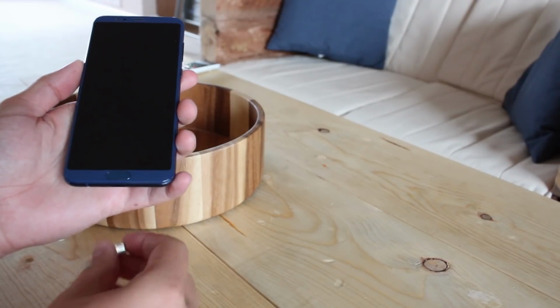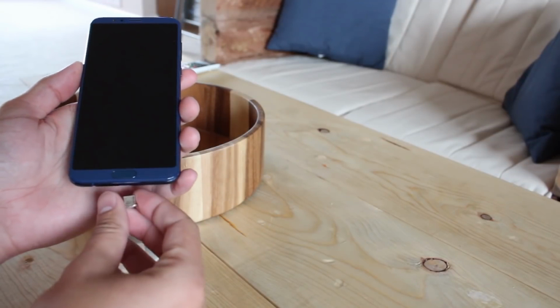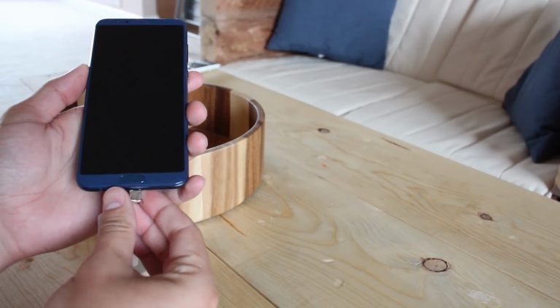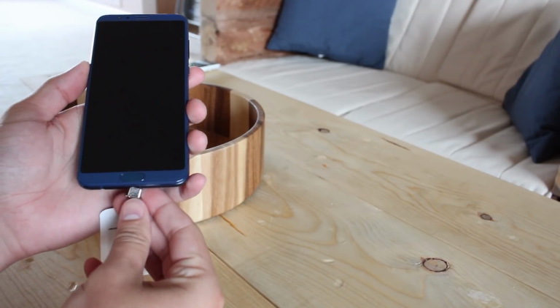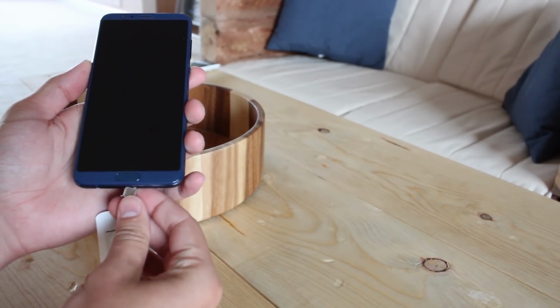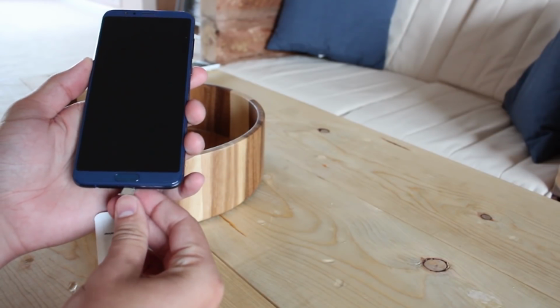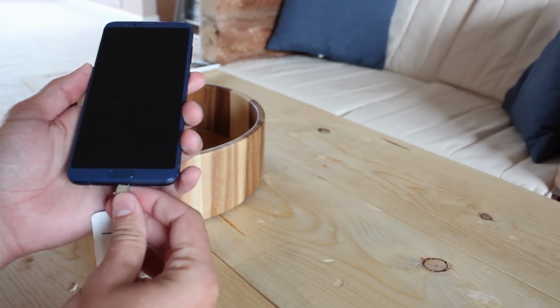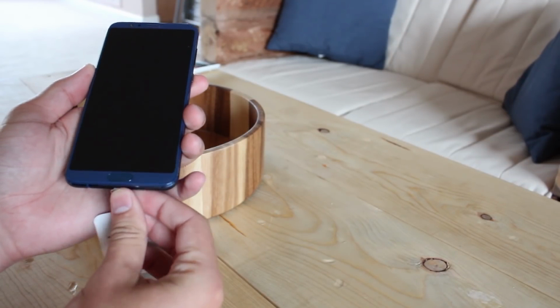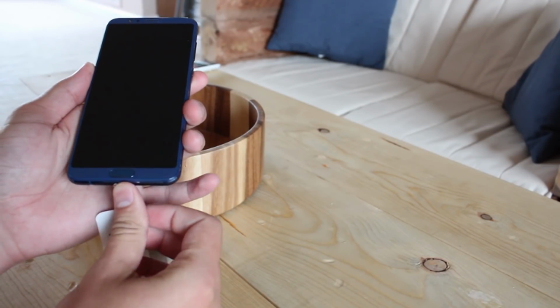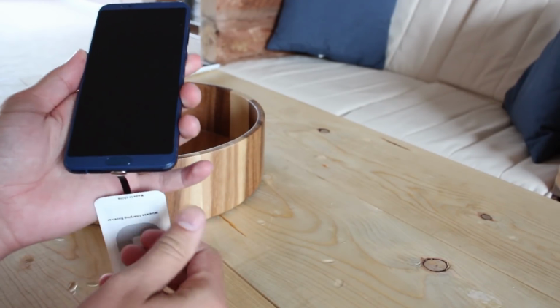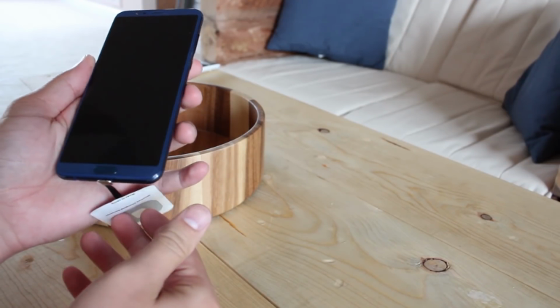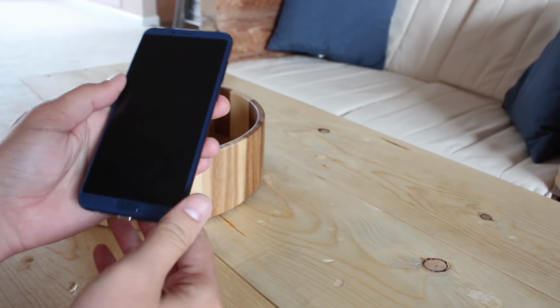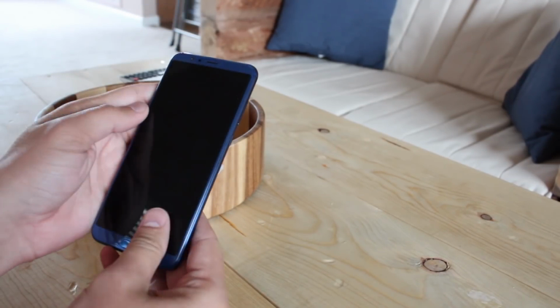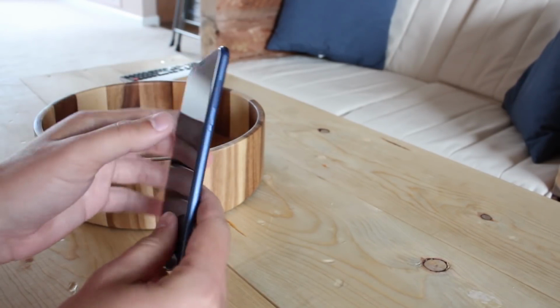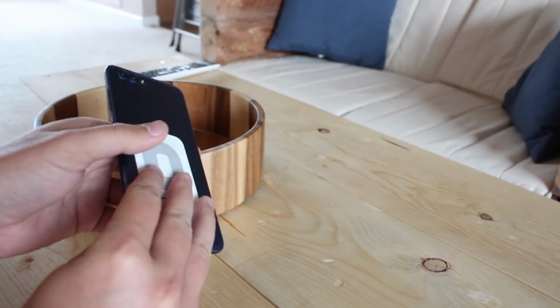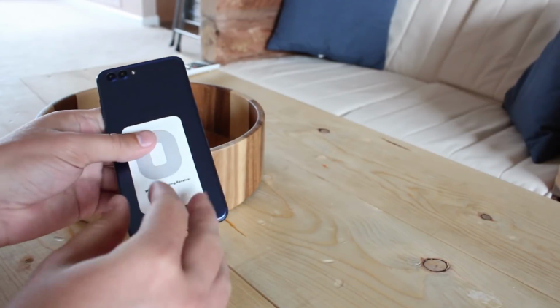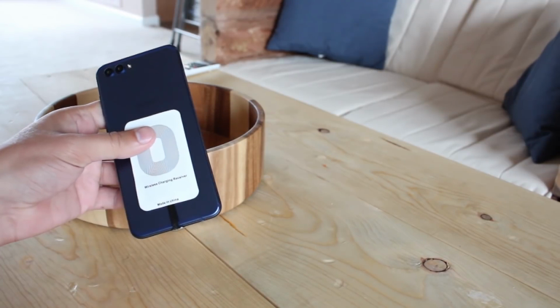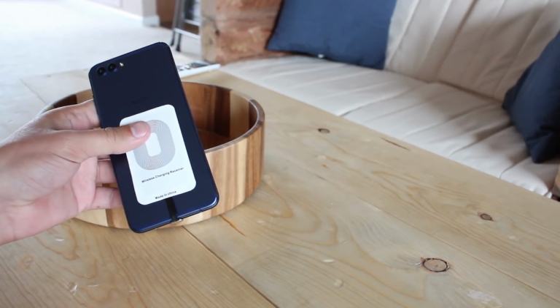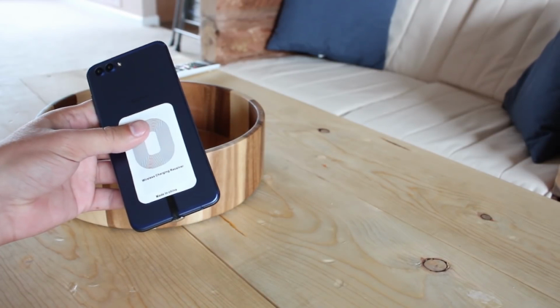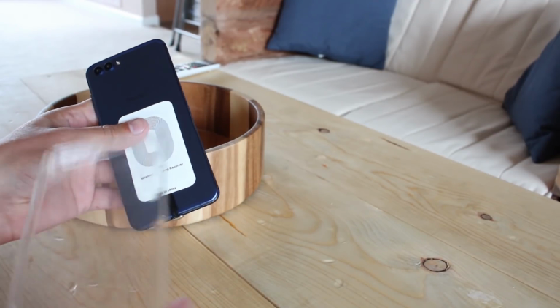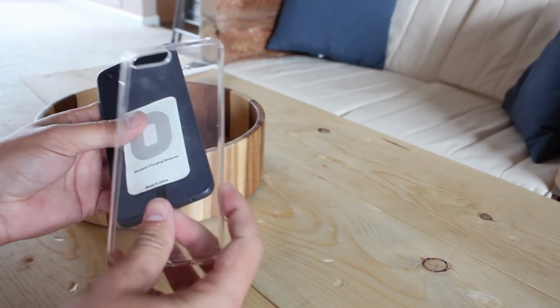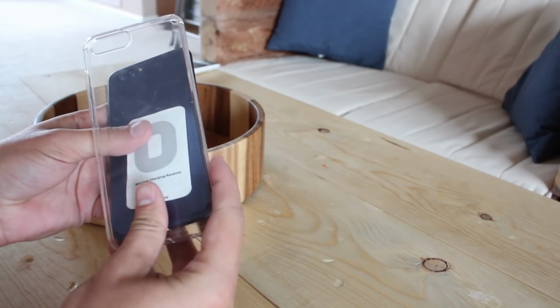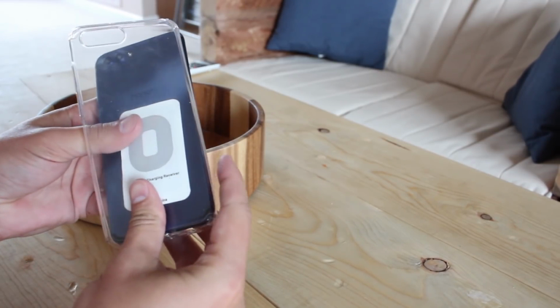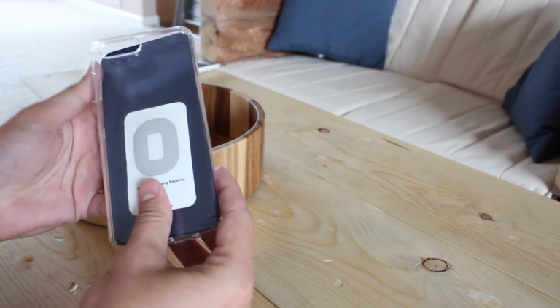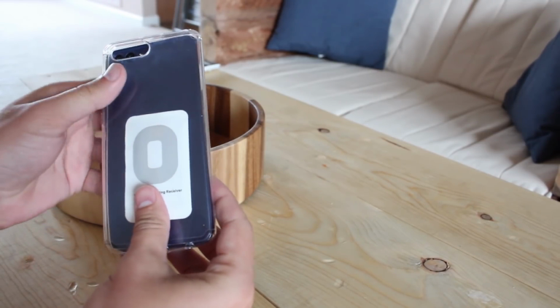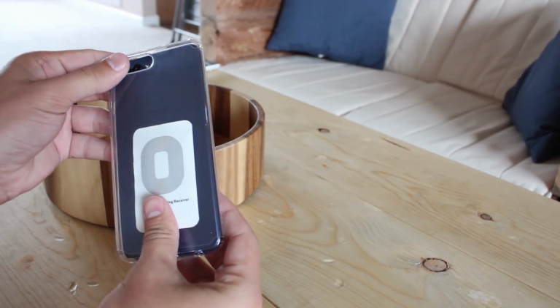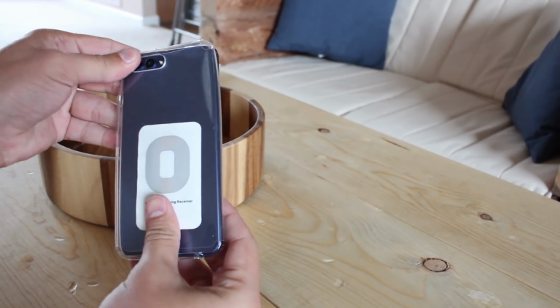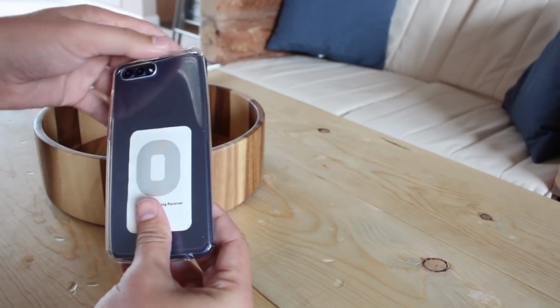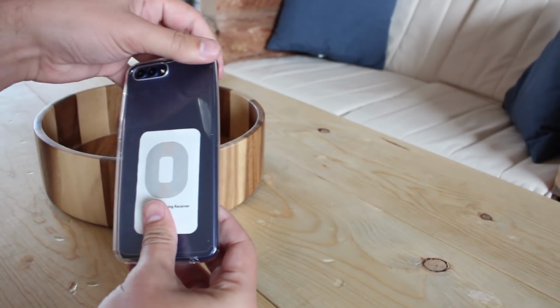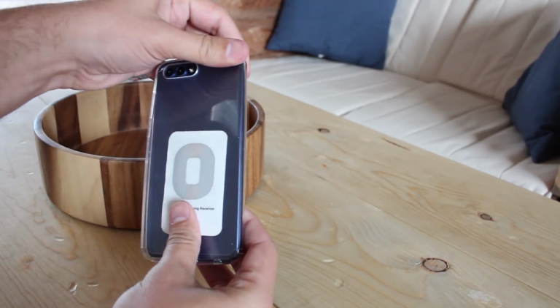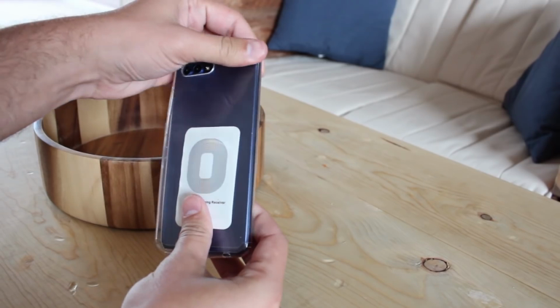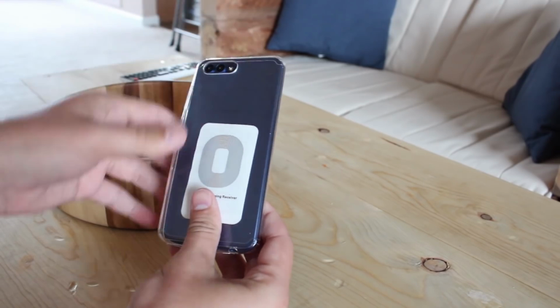So this is how it works. You just plug it into the bottom, fold it around the back, and then put a cover on it to hold it in place. Ideally, you'll use a thin plastic cover like this one.